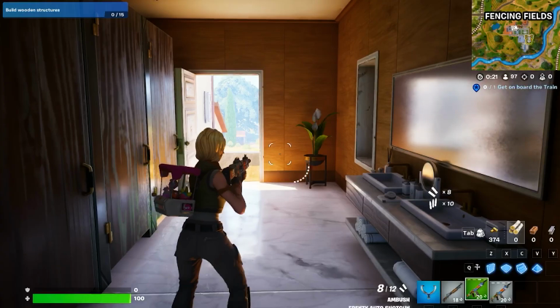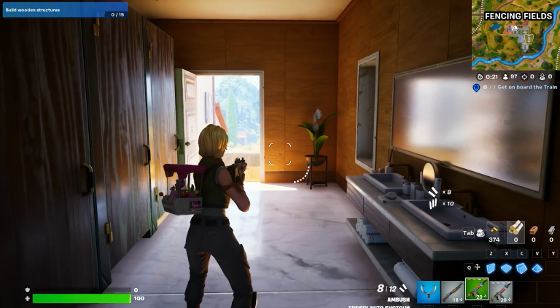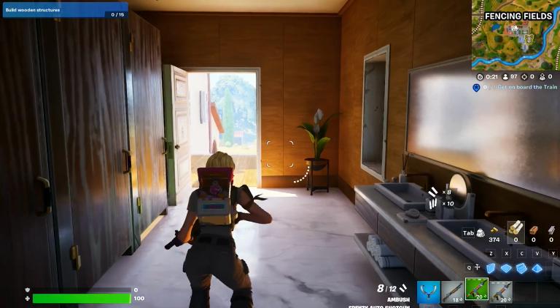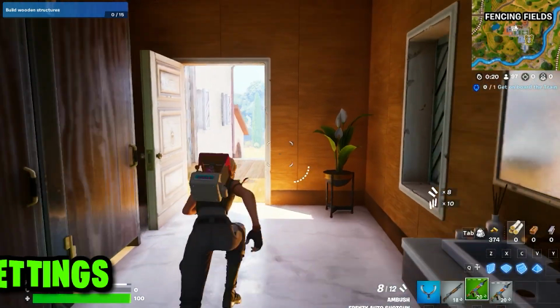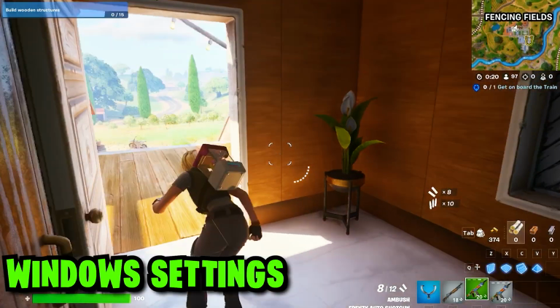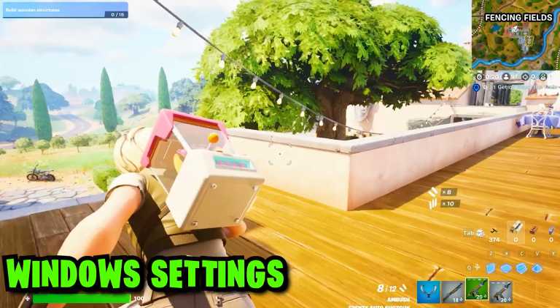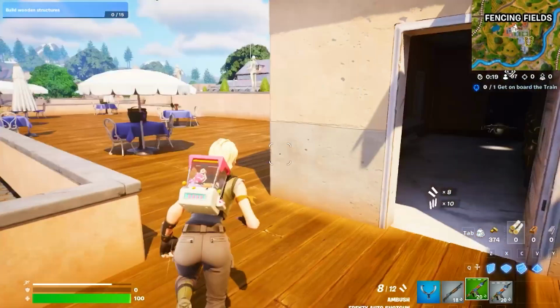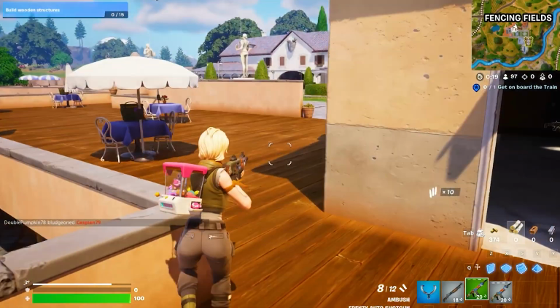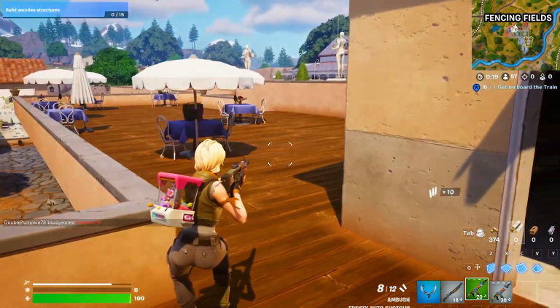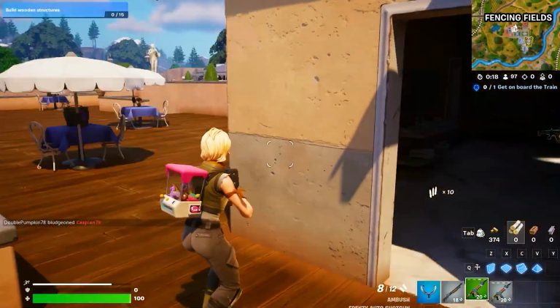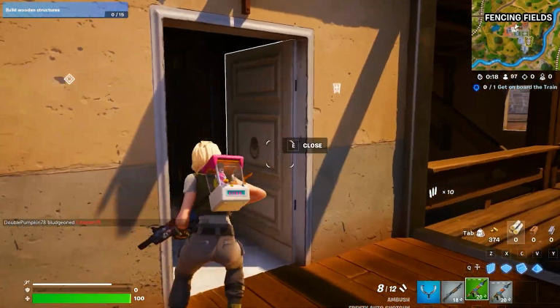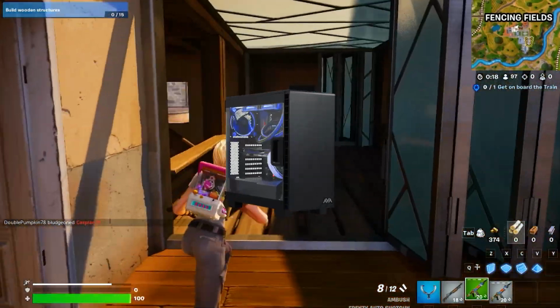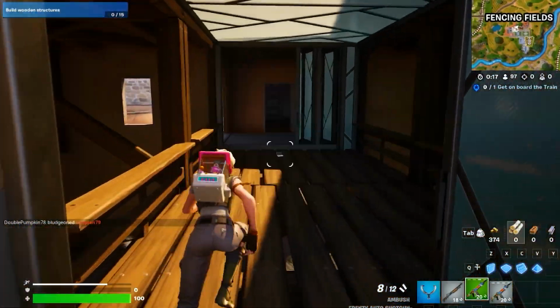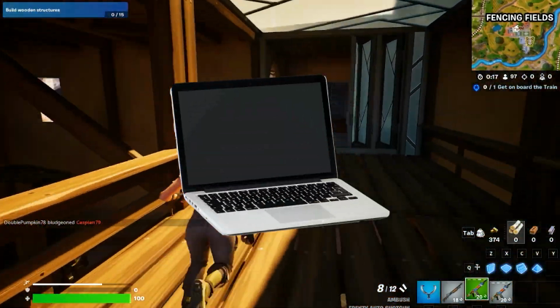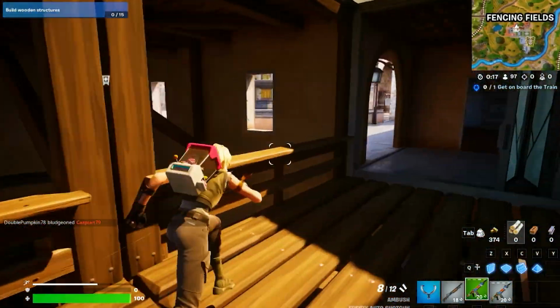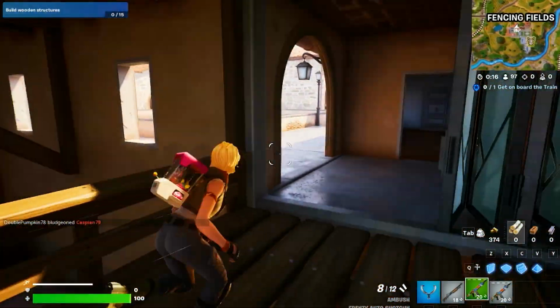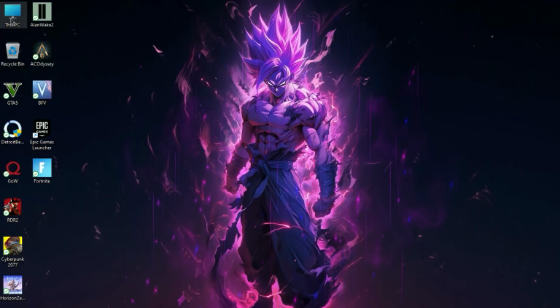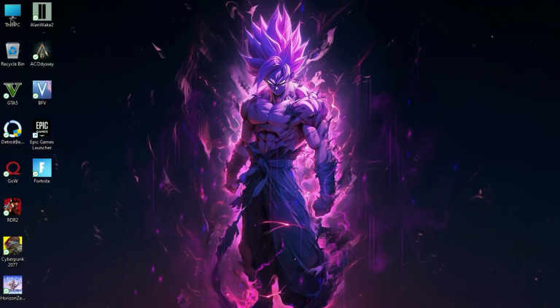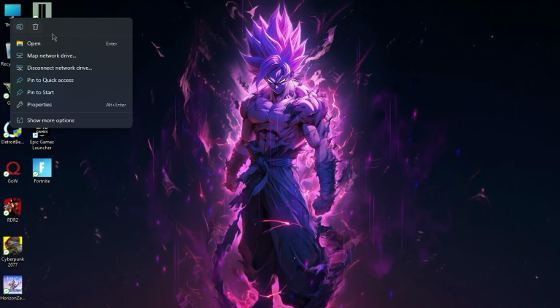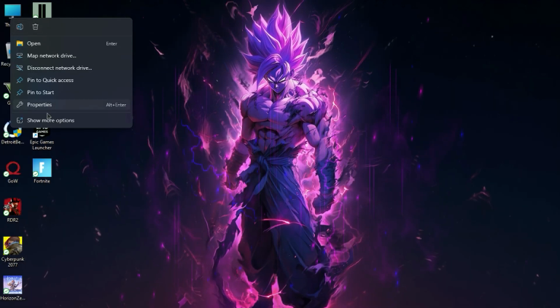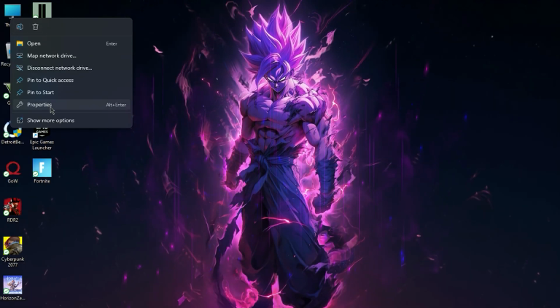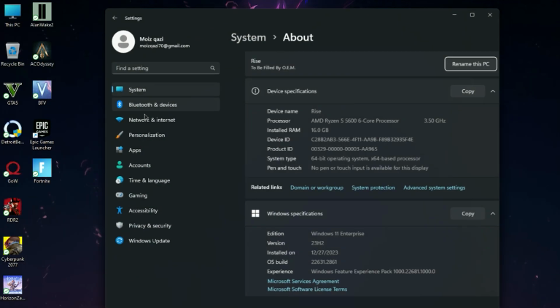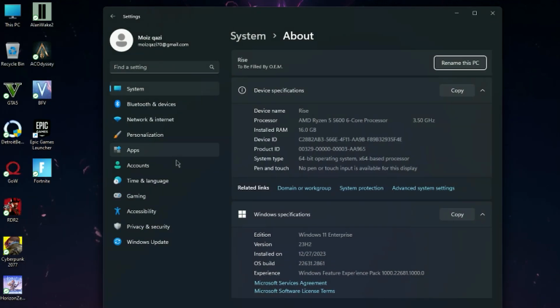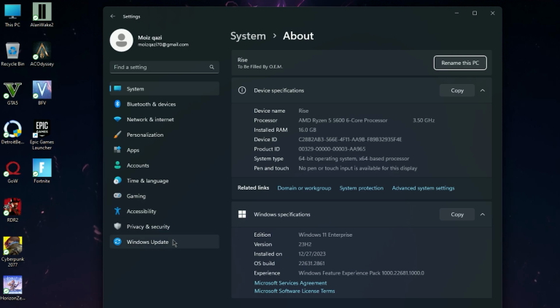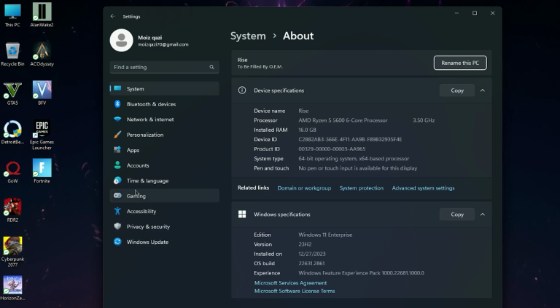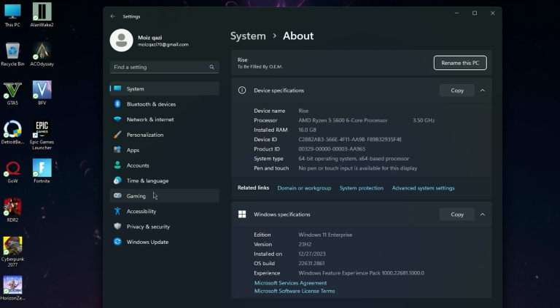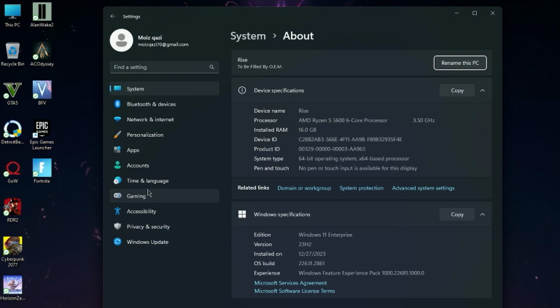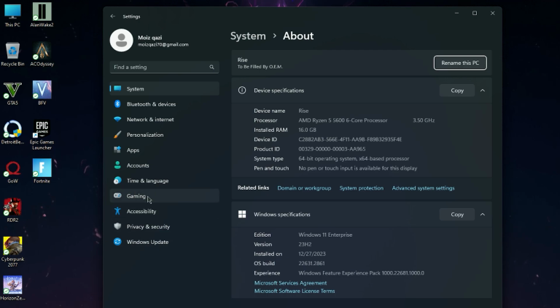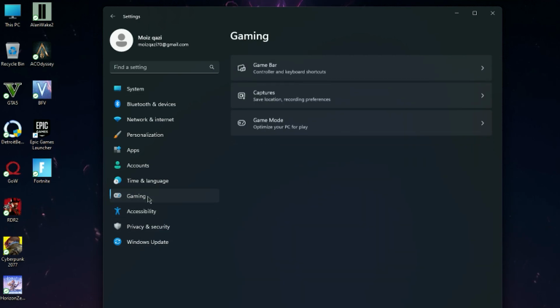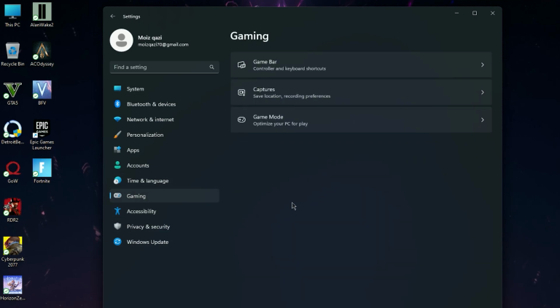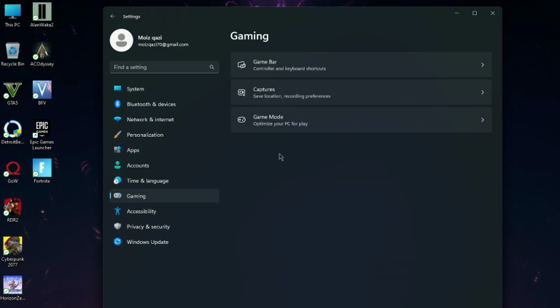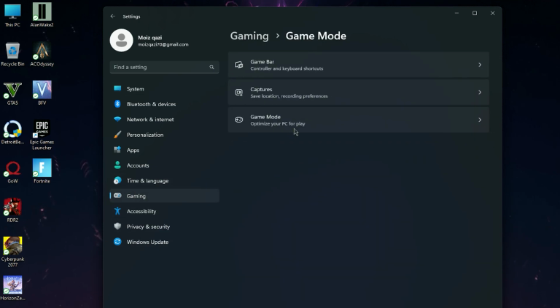Now I'll show some Windows settings which have massively helped to improve your PC or laptop performance. Go to your Windows properties, and once you open Windows properties, click on Gaming and then go for Game Mode.